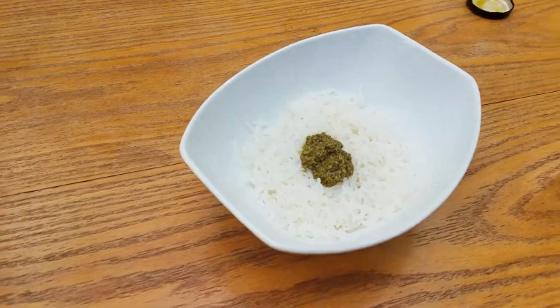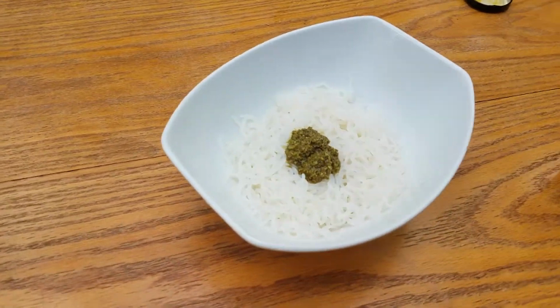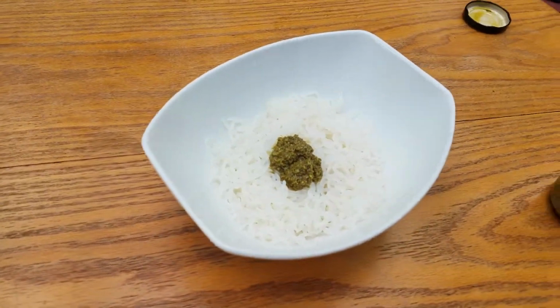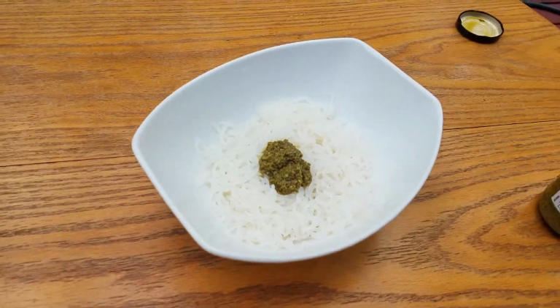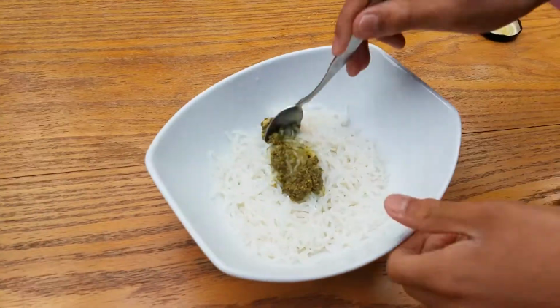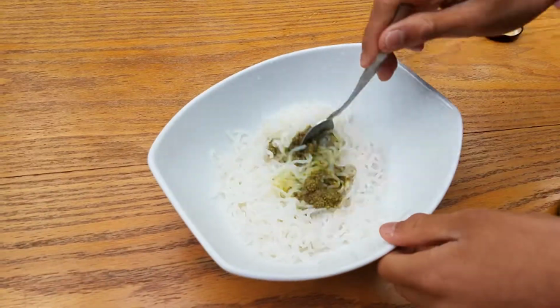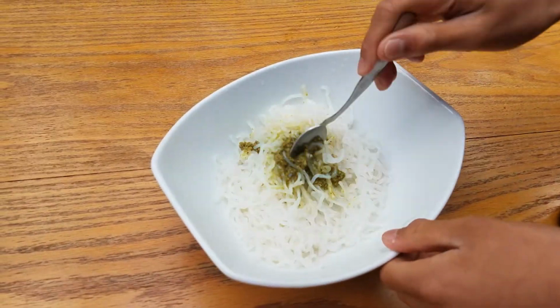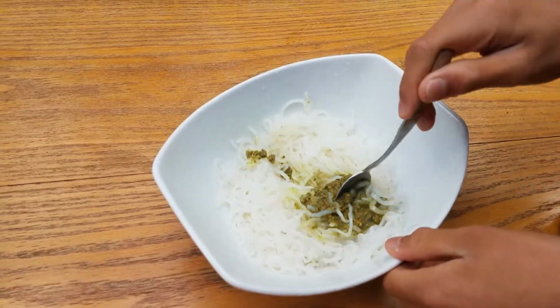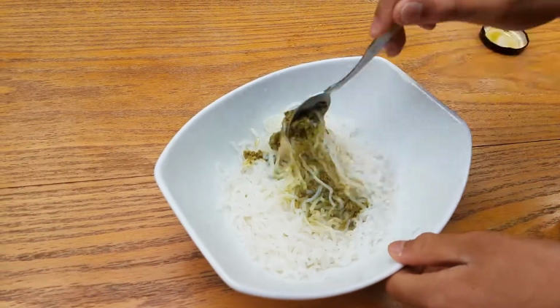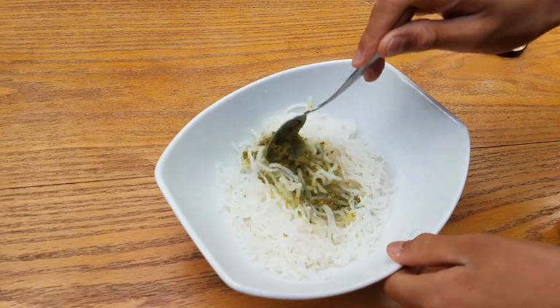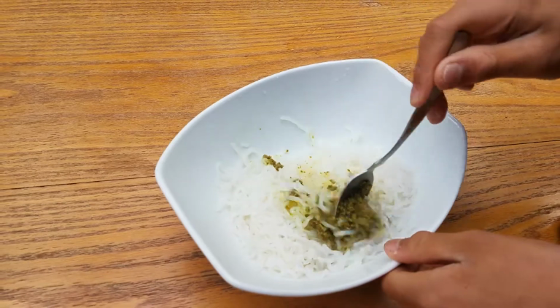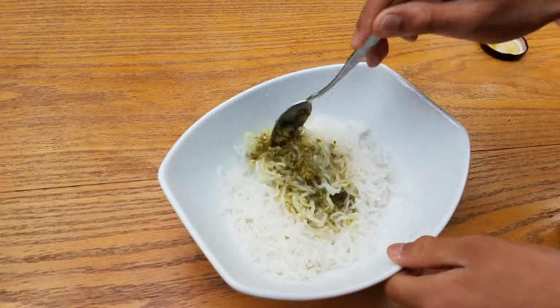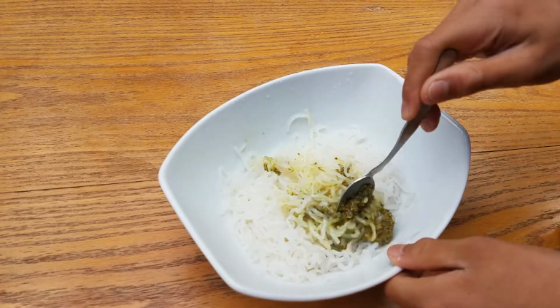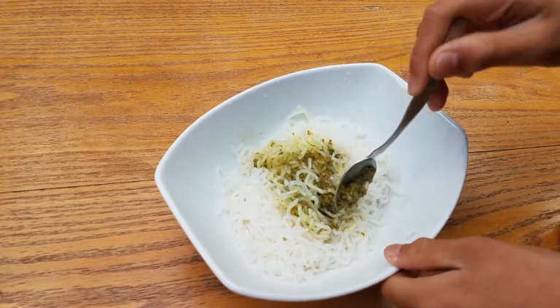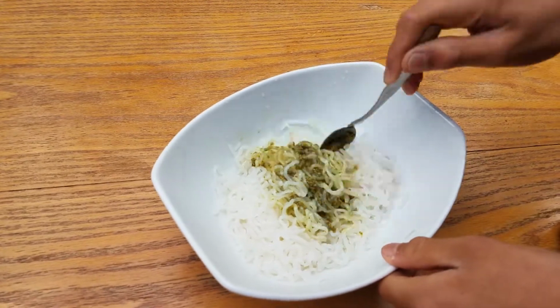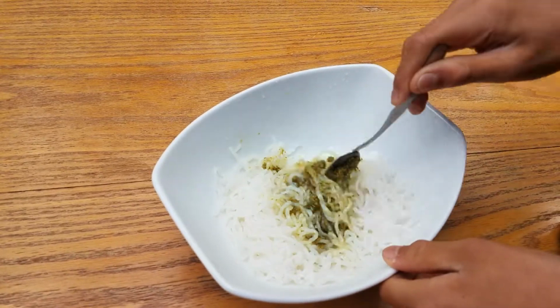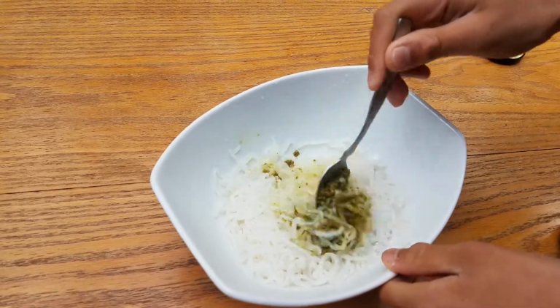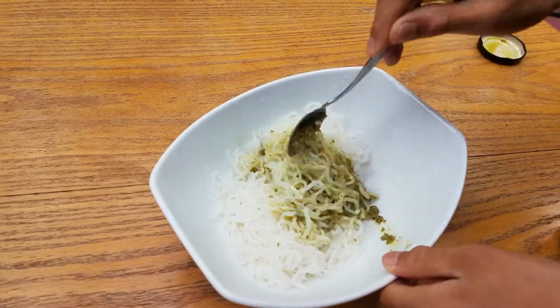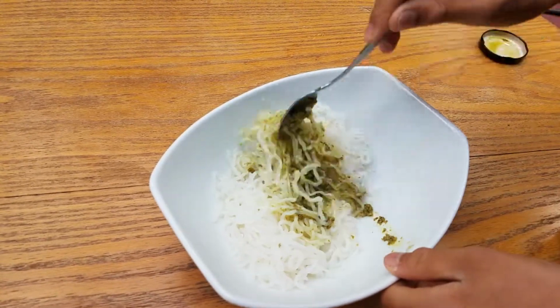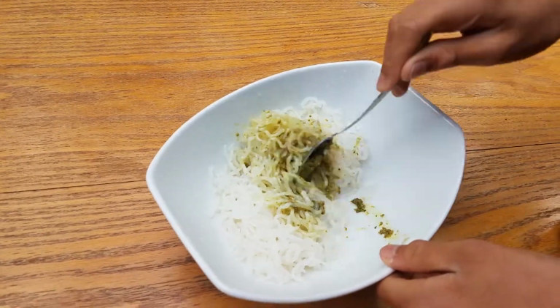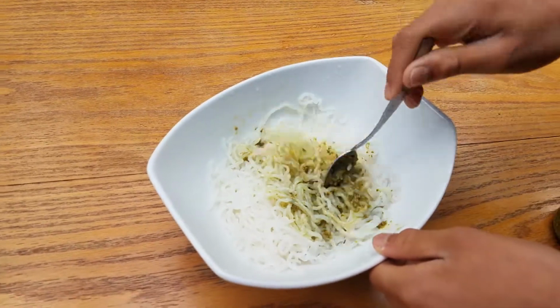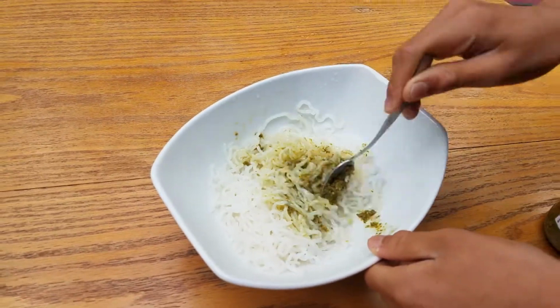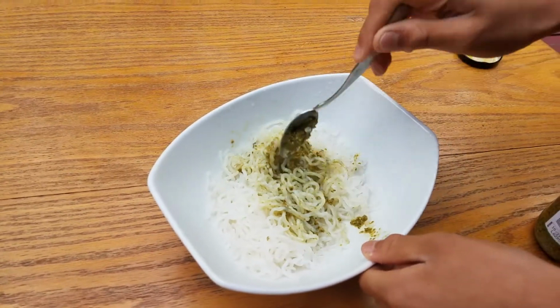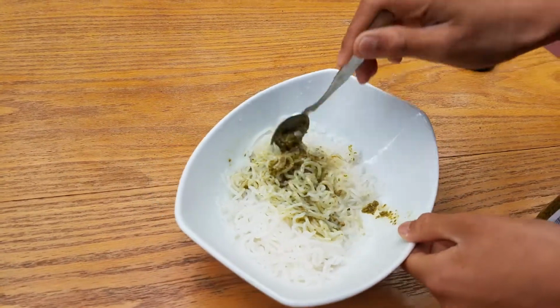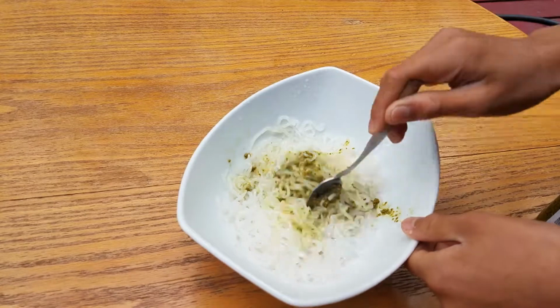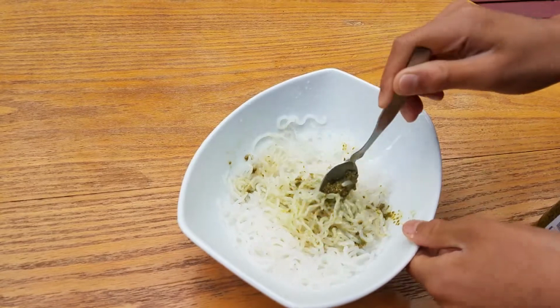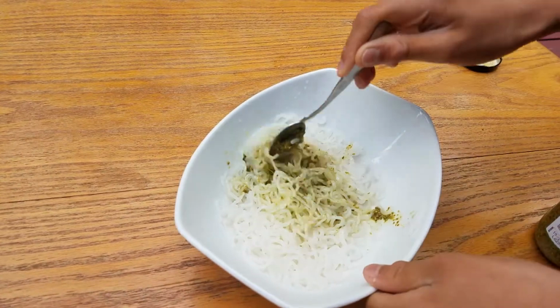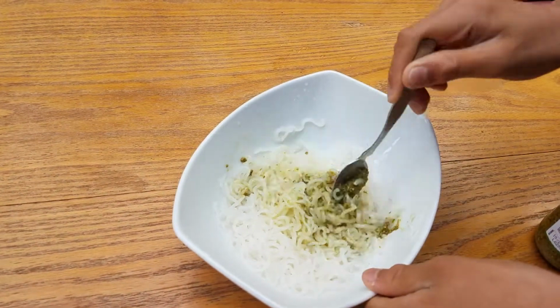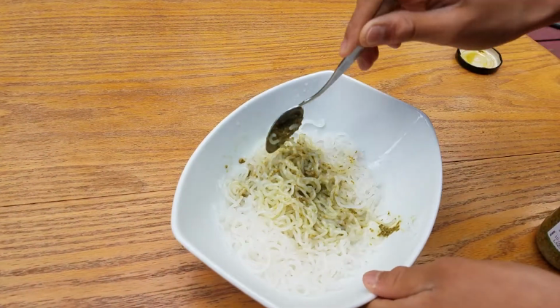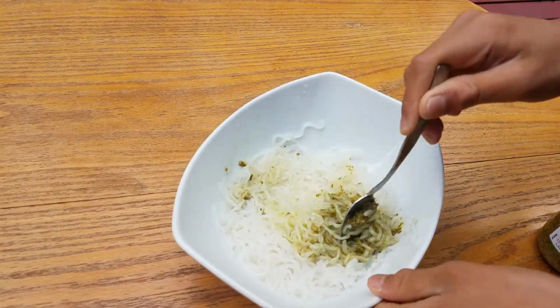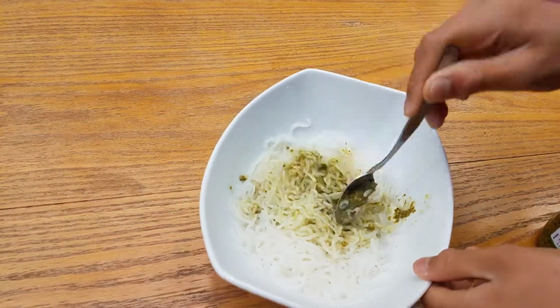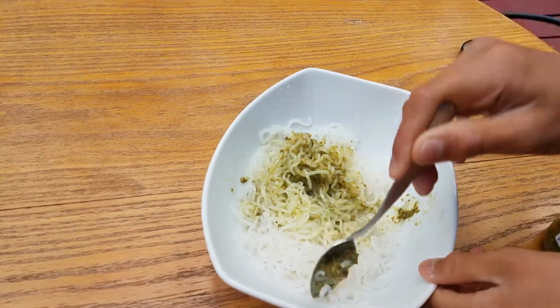Then, turn the pasta. Let's put the pasta in a bowl. Good.